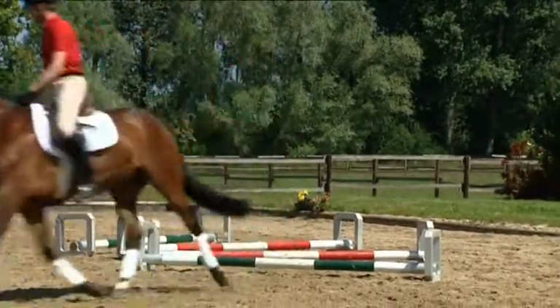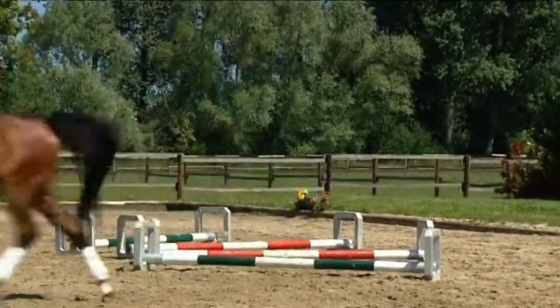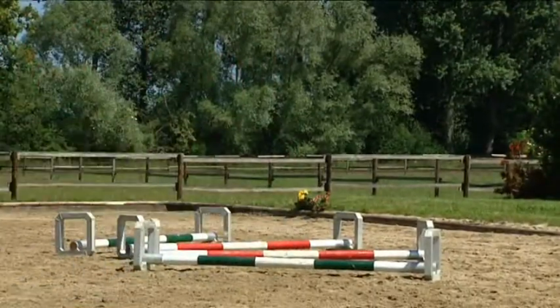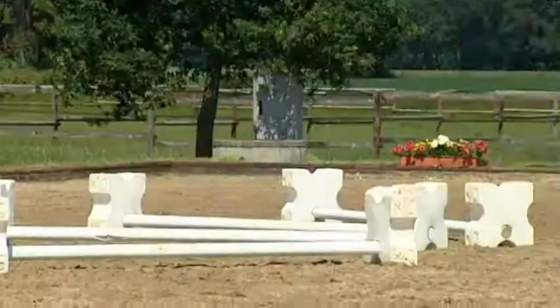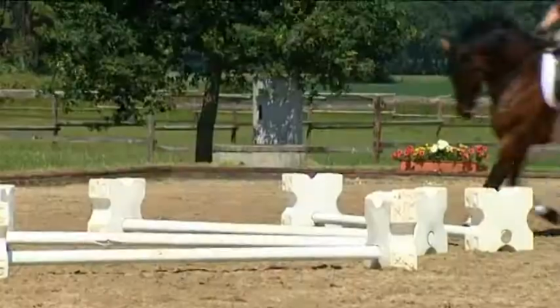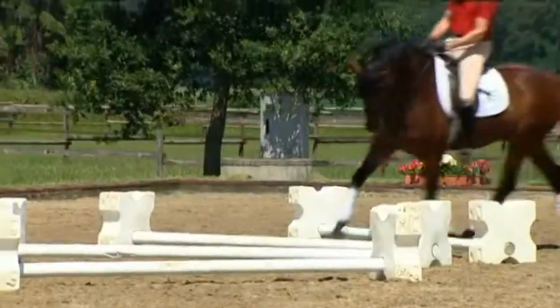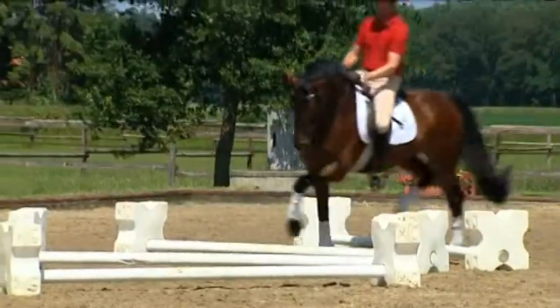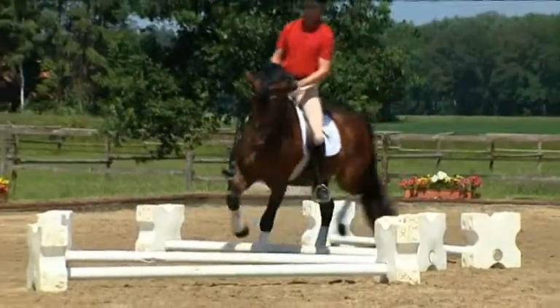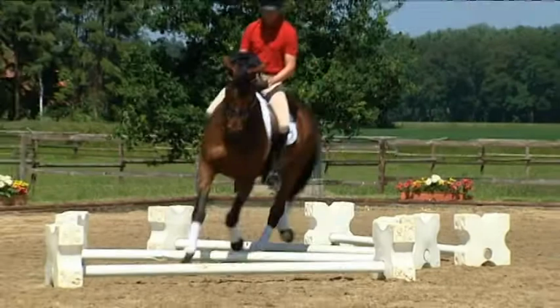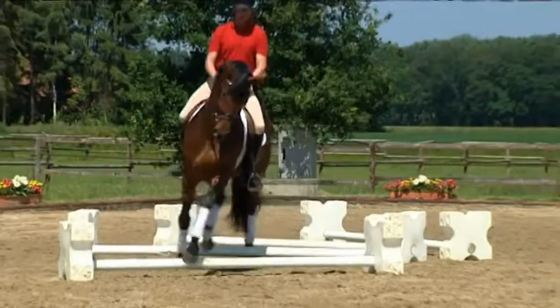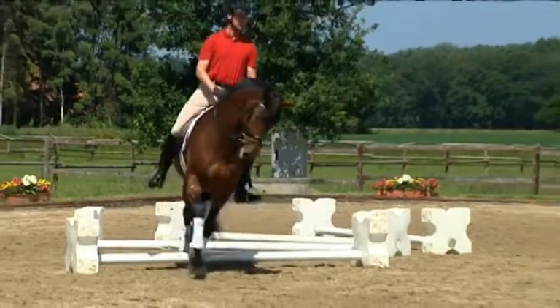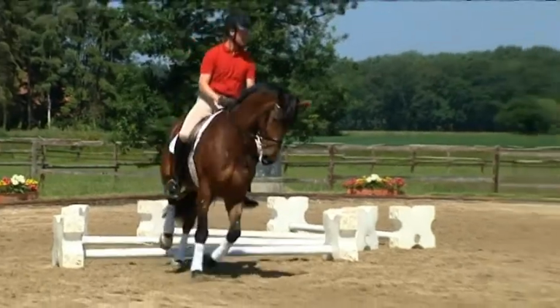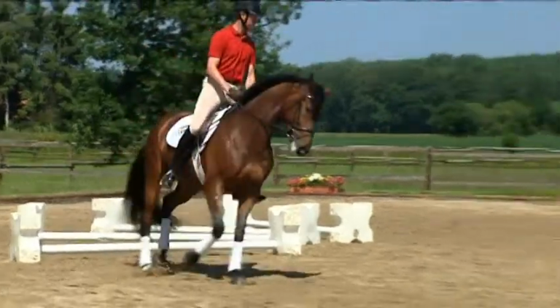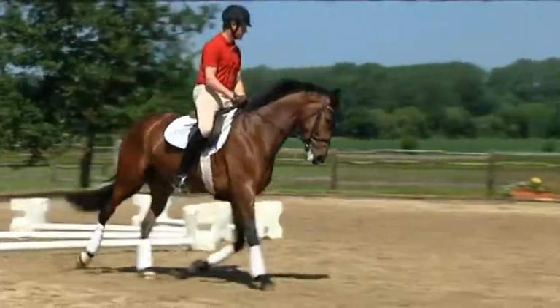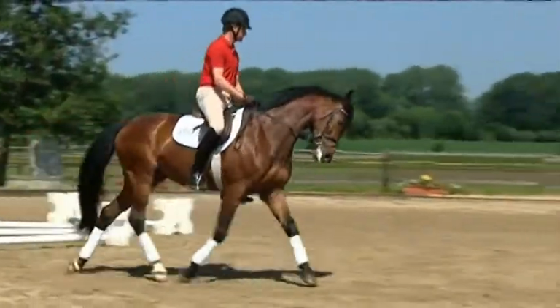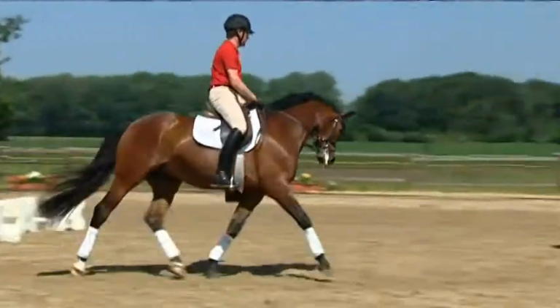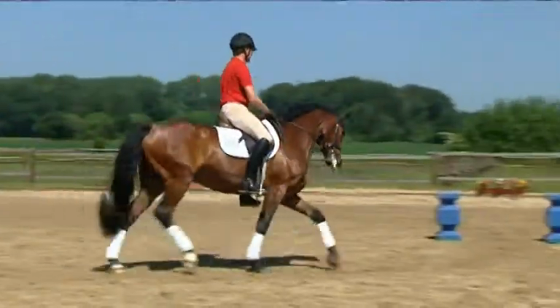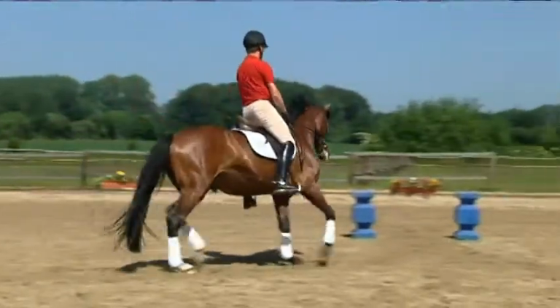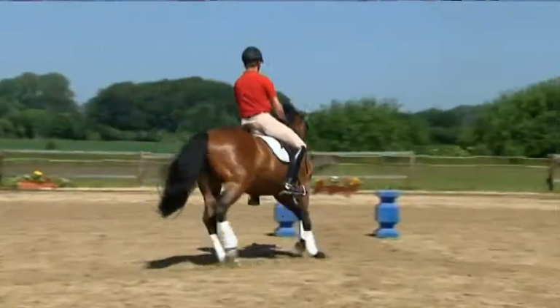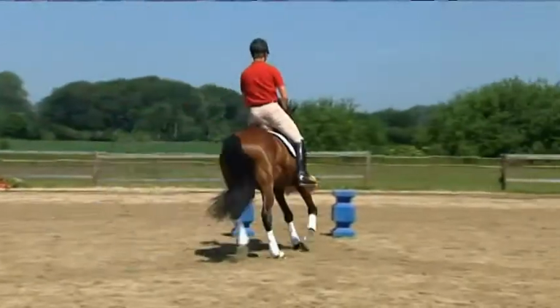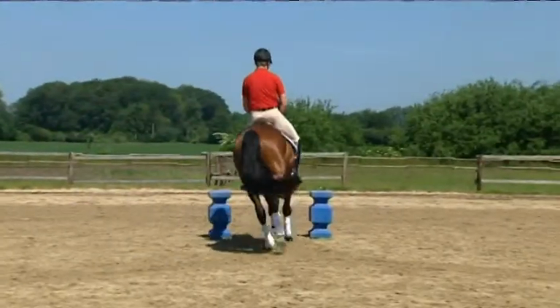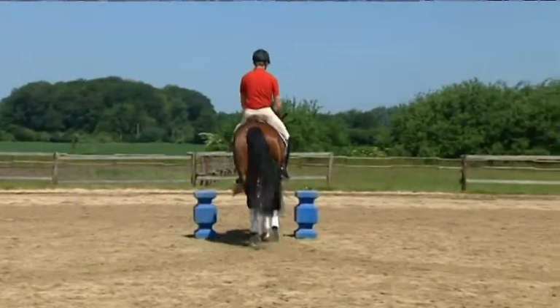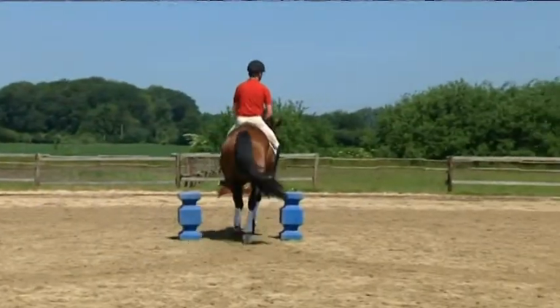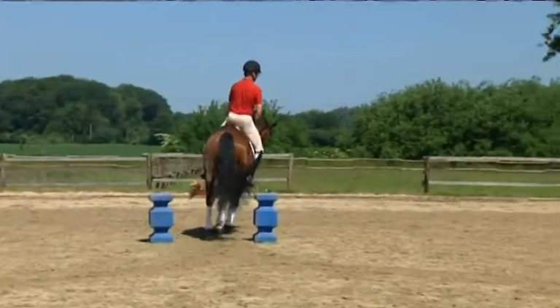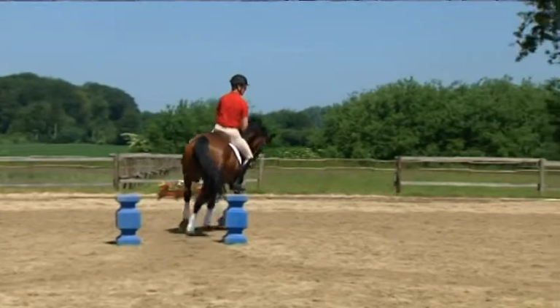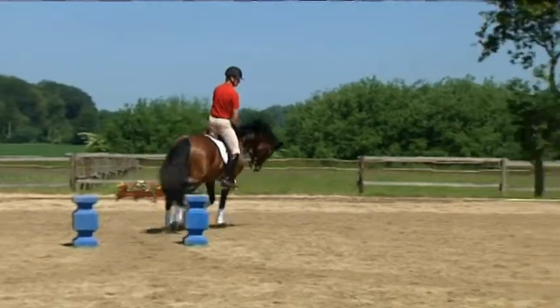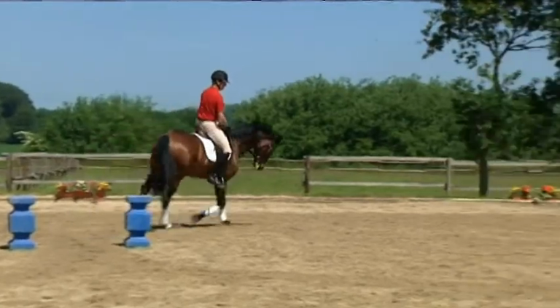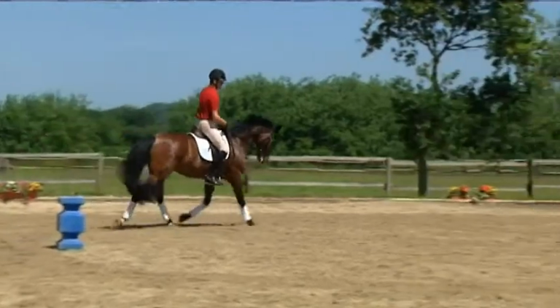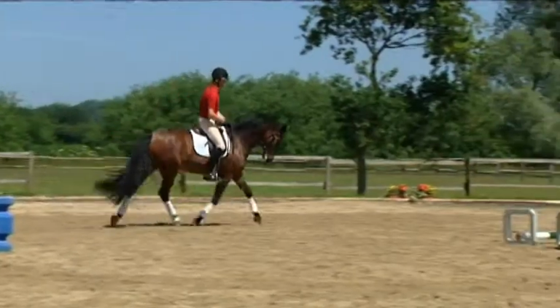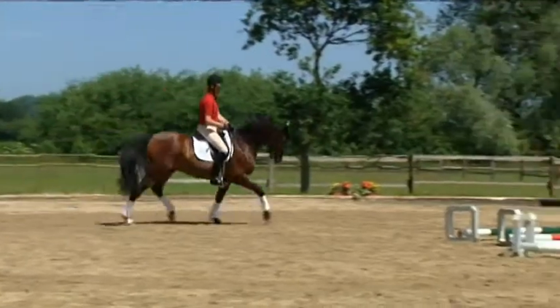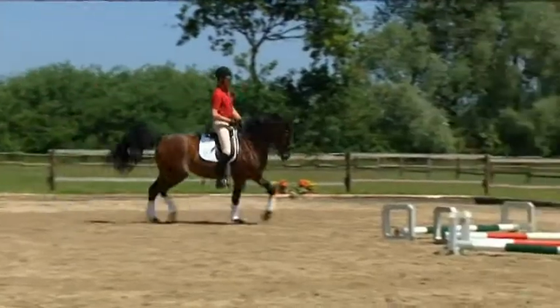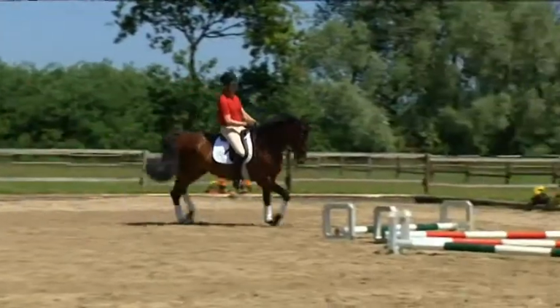Hold him up. That was better. Now just as good on the ride again. Look ahead — right leg drives in the turn.